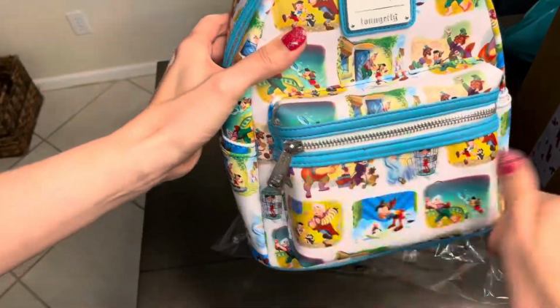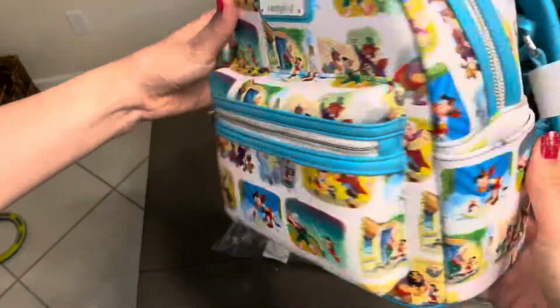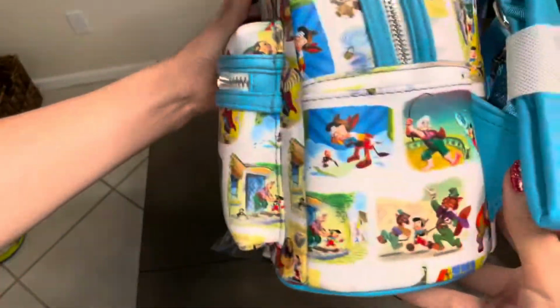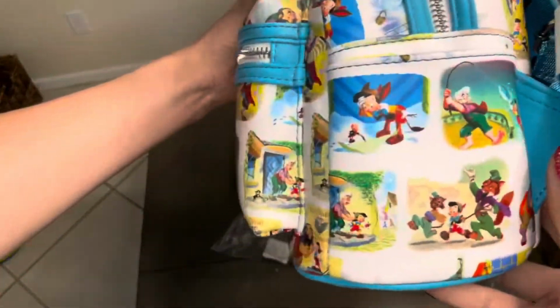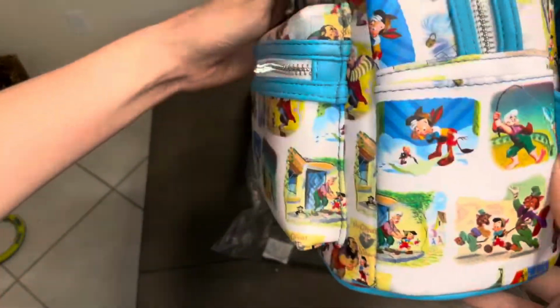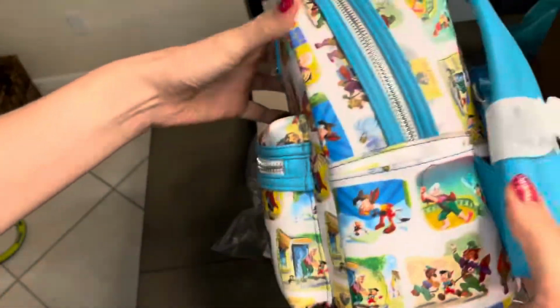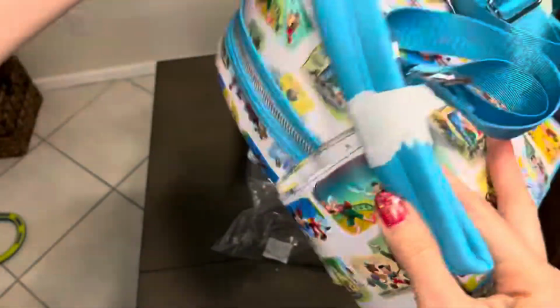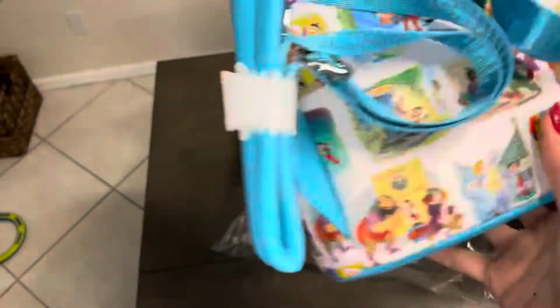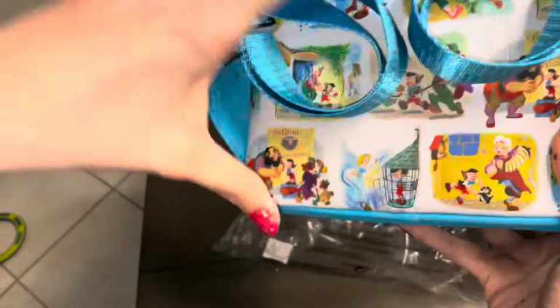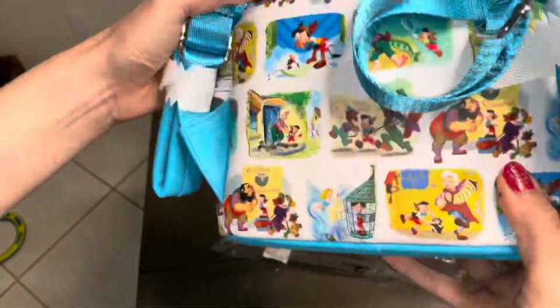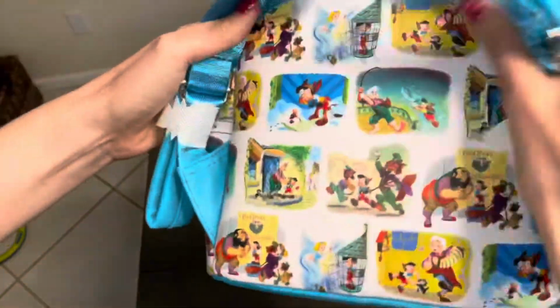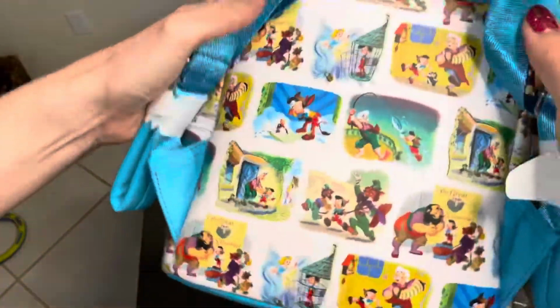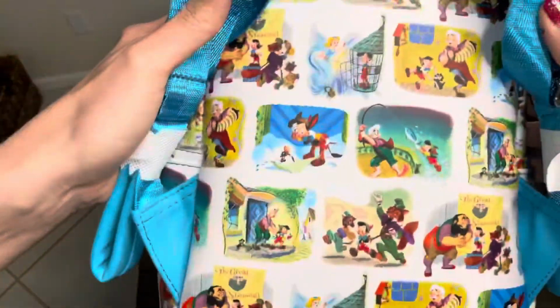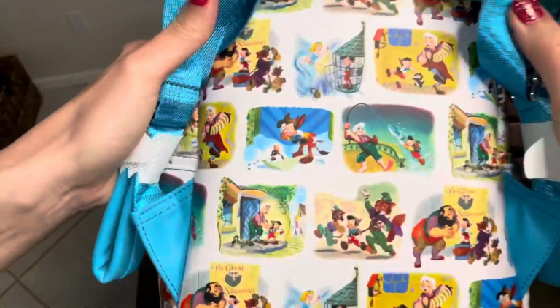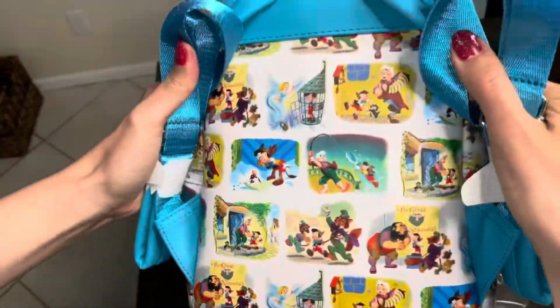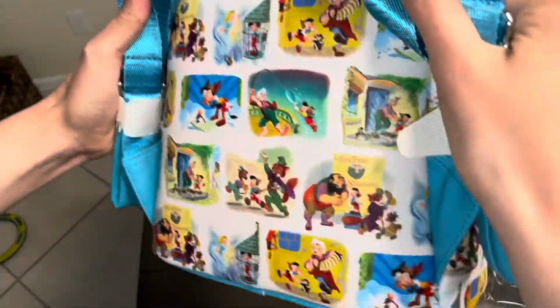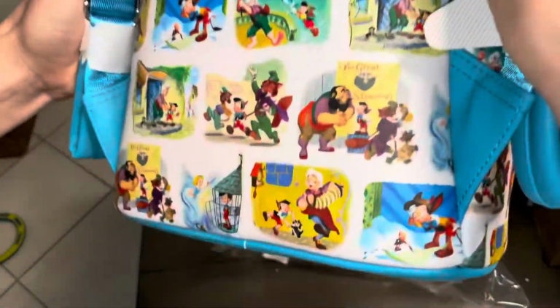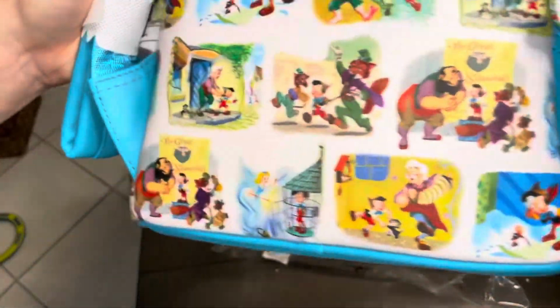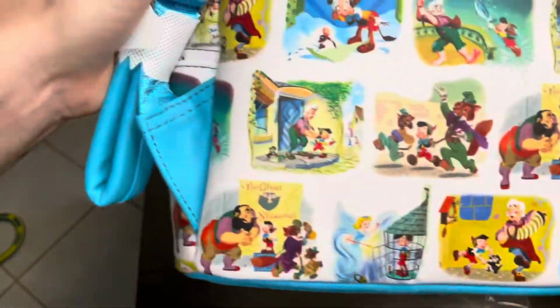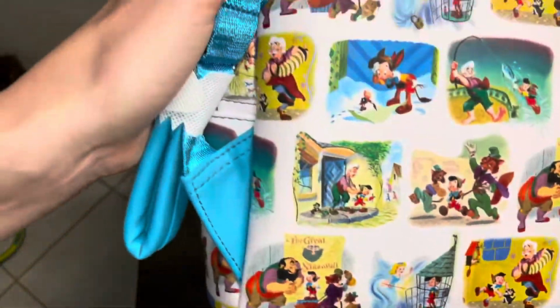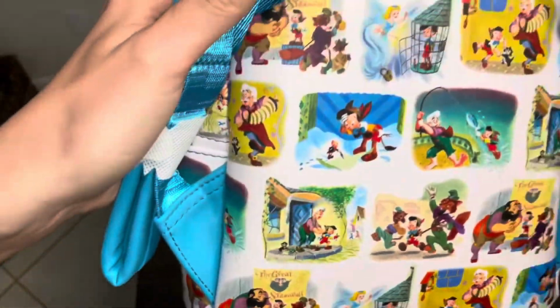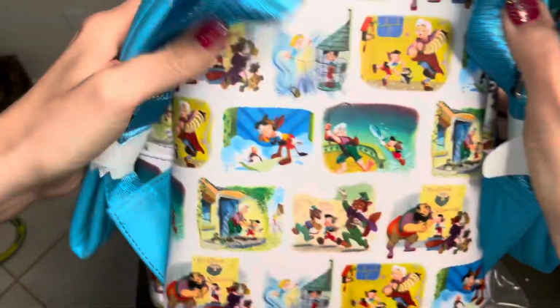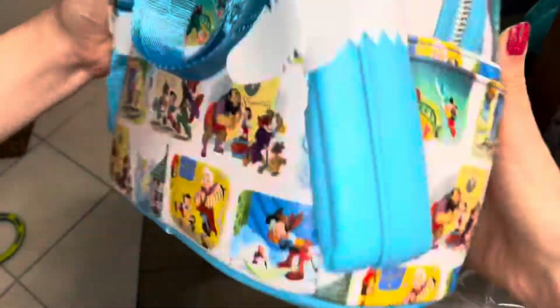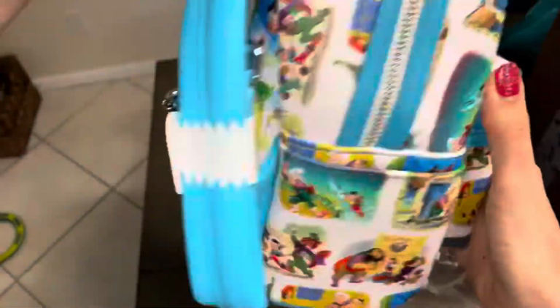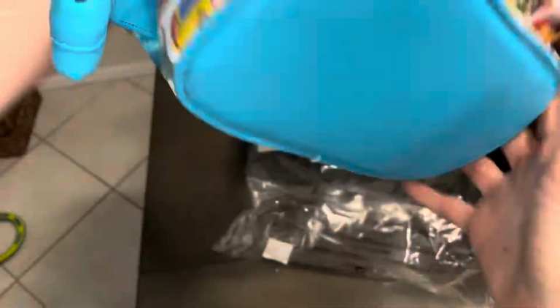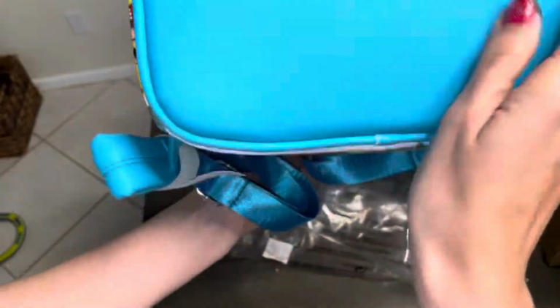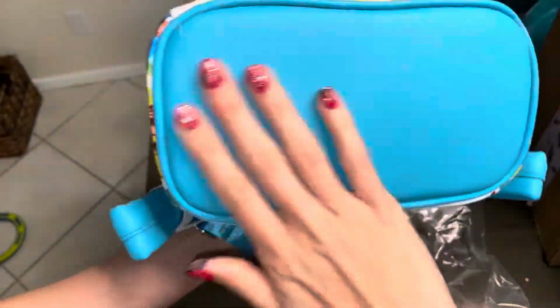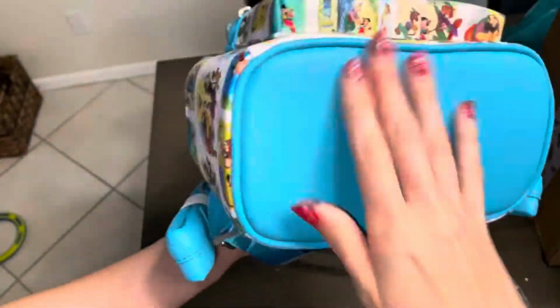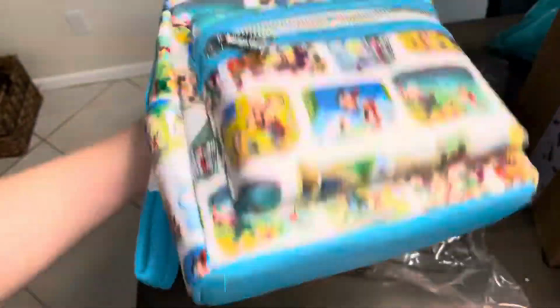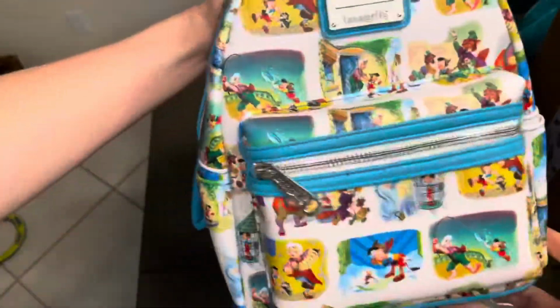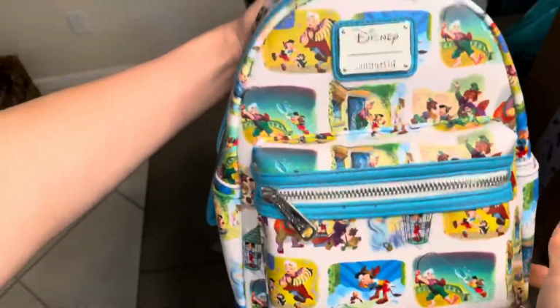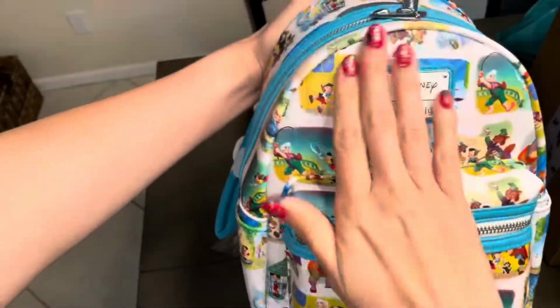I love the scenes they chose and how they included a variety of characters, since we typically don't see the Blue Fairy or Geppetto on Loungefly bags. And this turquoise-type blue color they use for the bottom and straps is gorgeous.